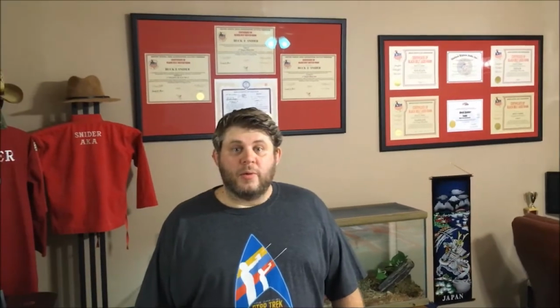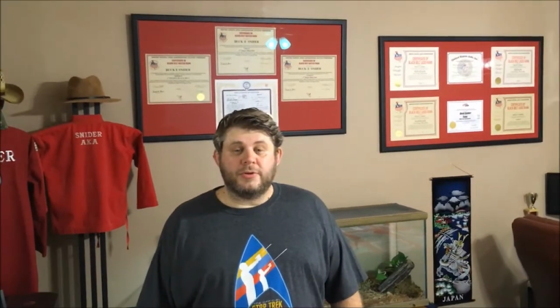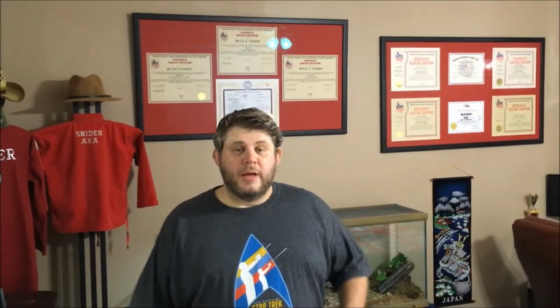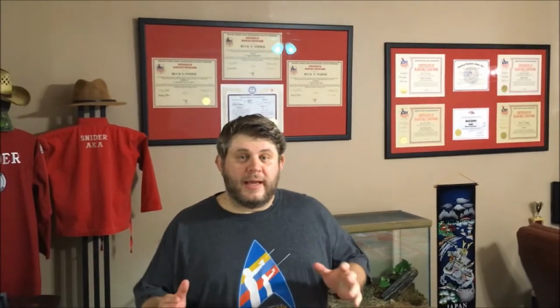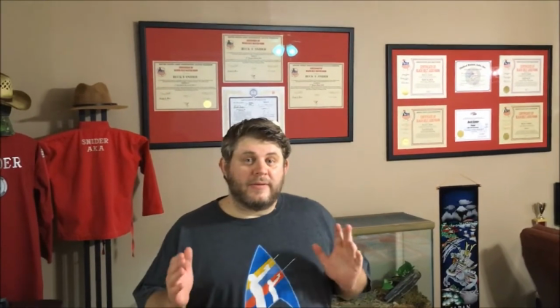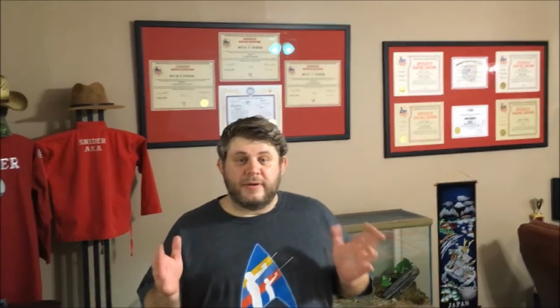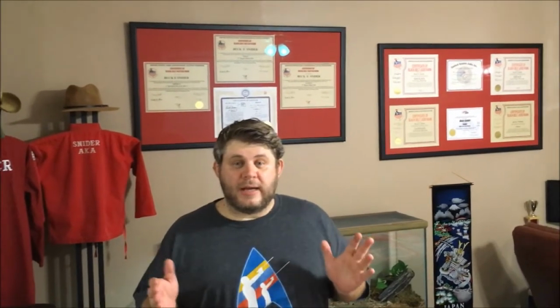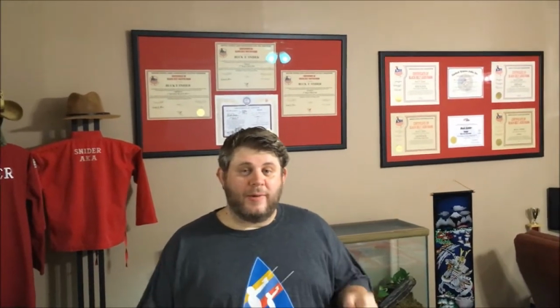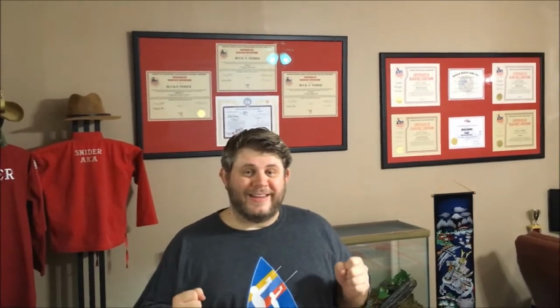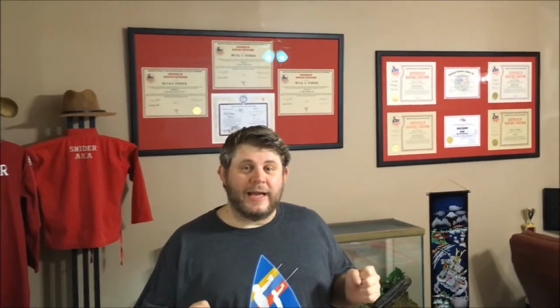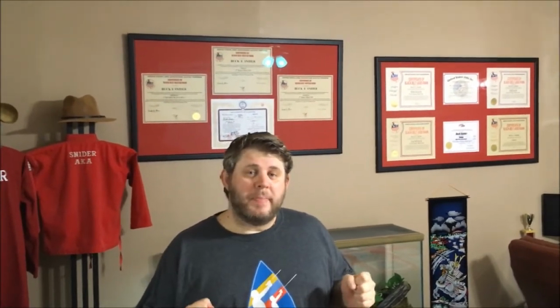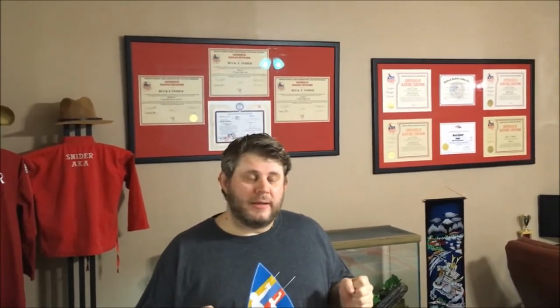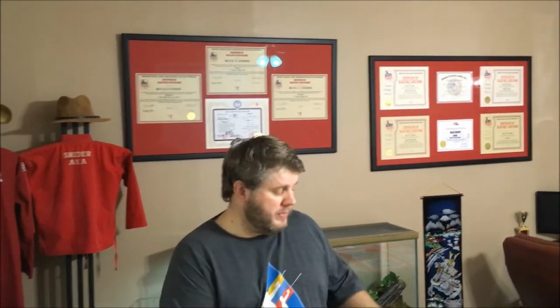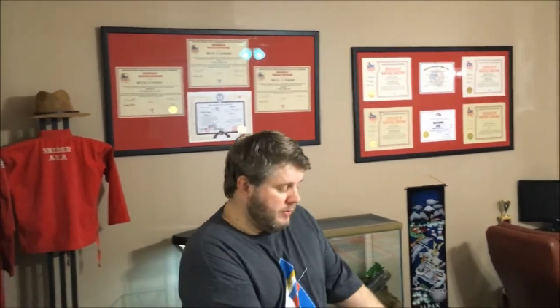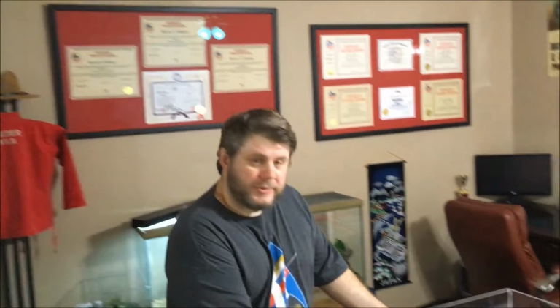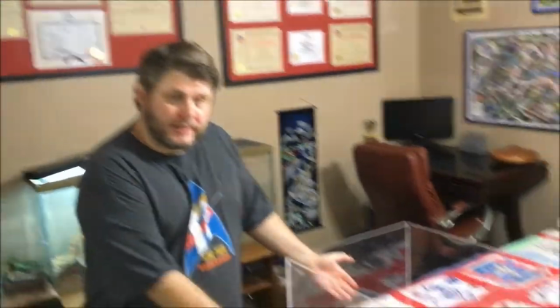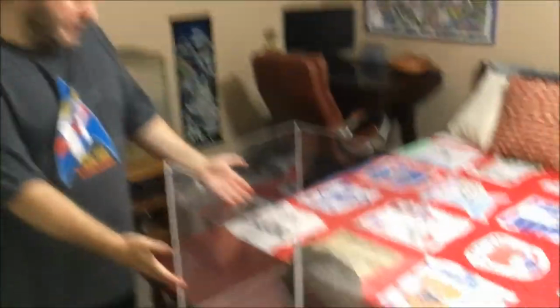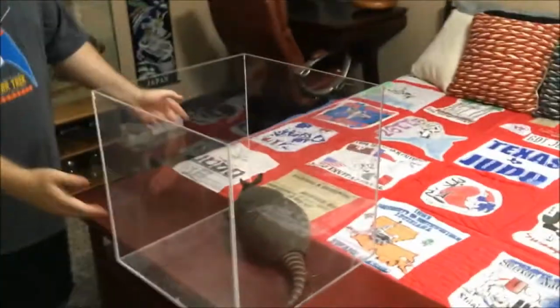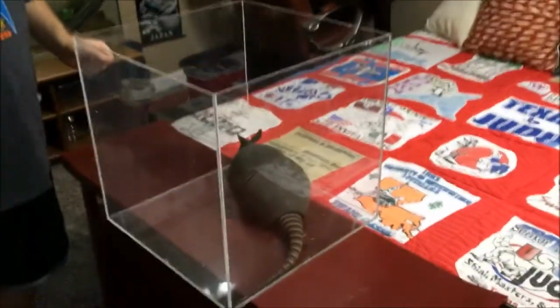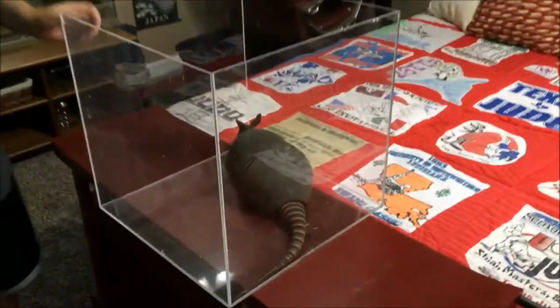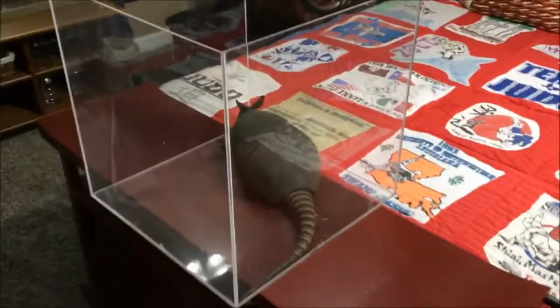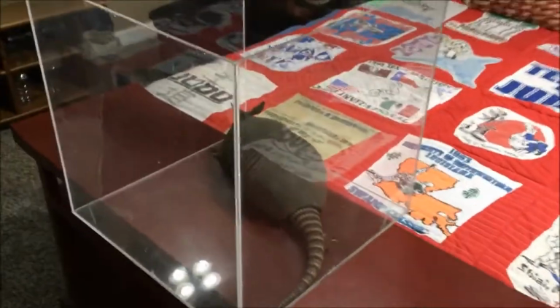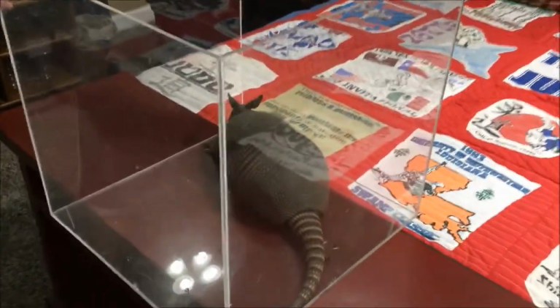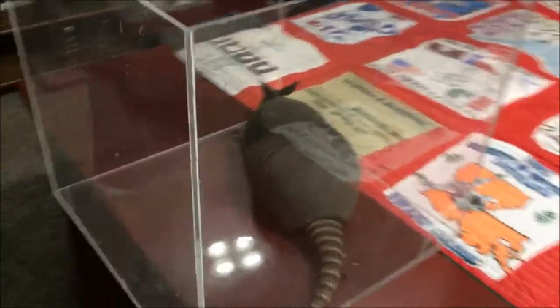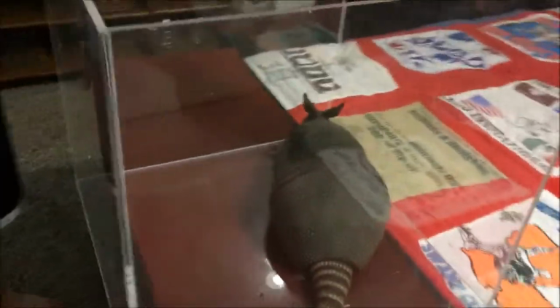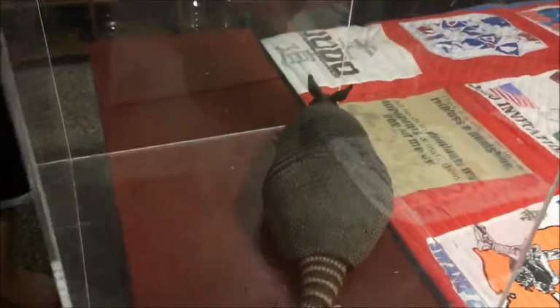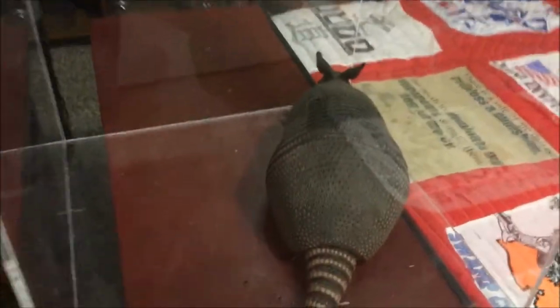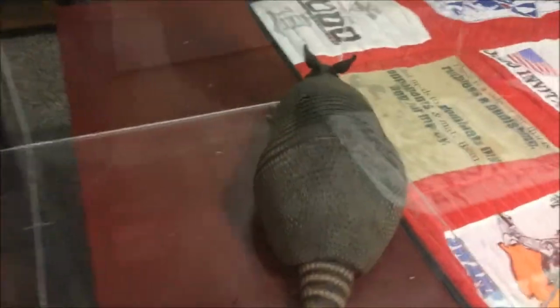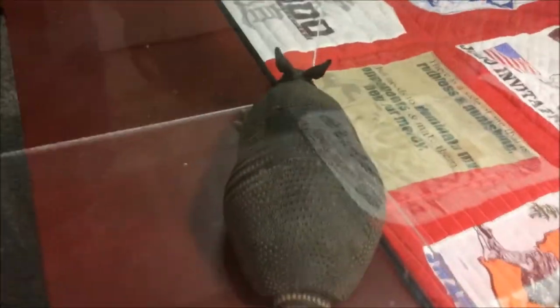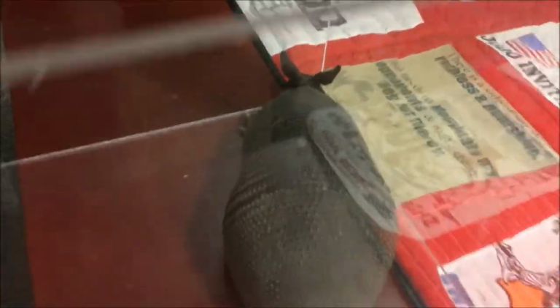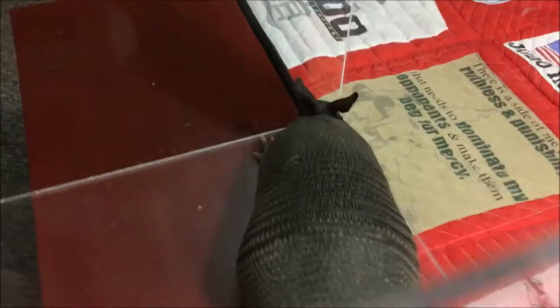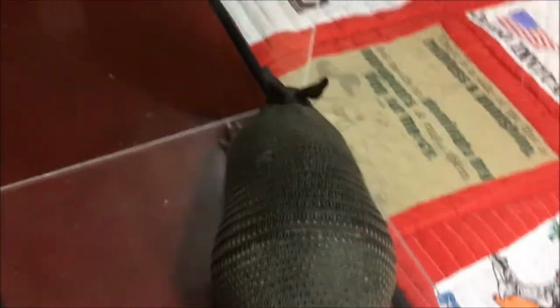What's up, YouTube? Today we have something very exciting — we have the nine-banded armadillo. Check this out right here. This is an armadillo, and there are two common types of armadillo.